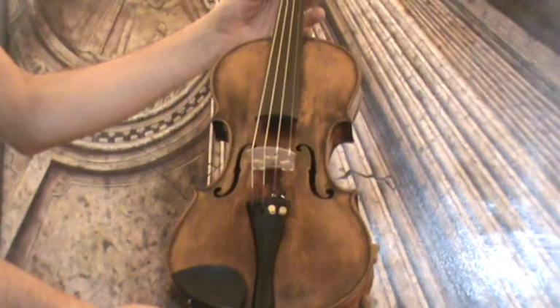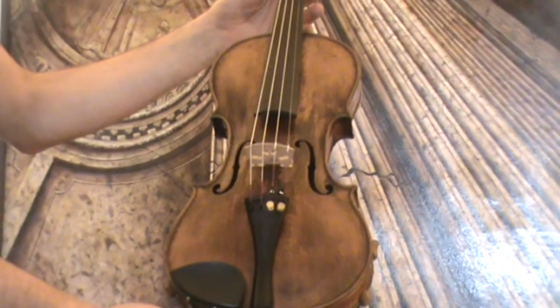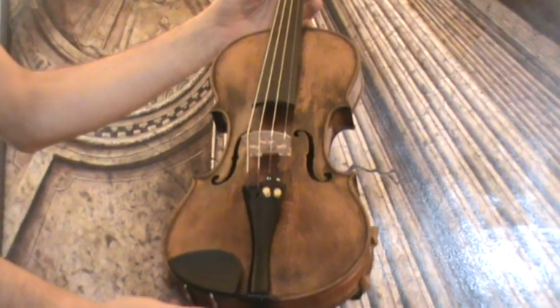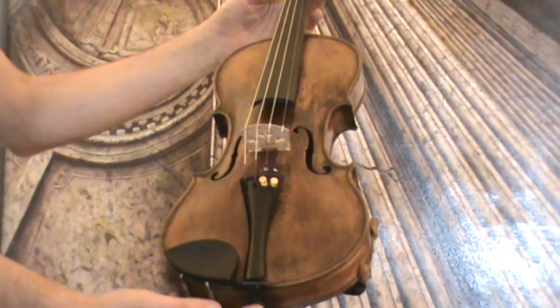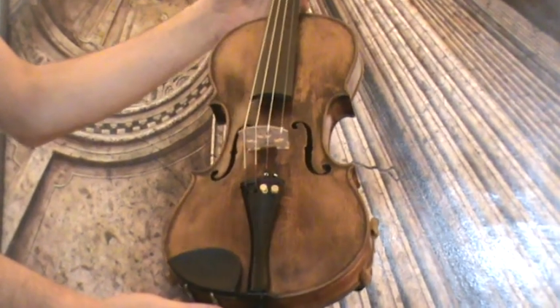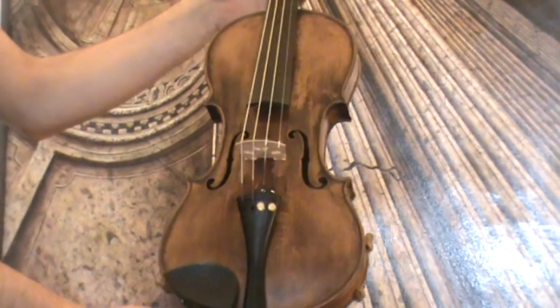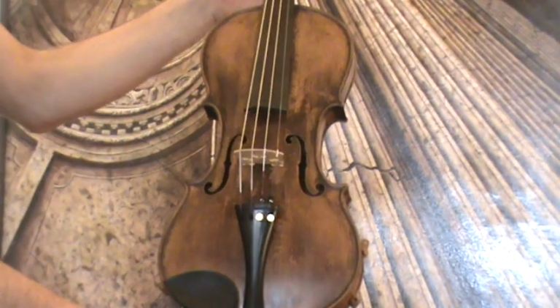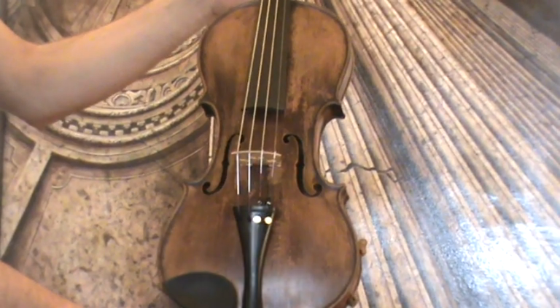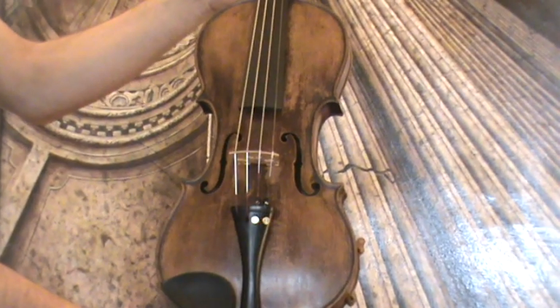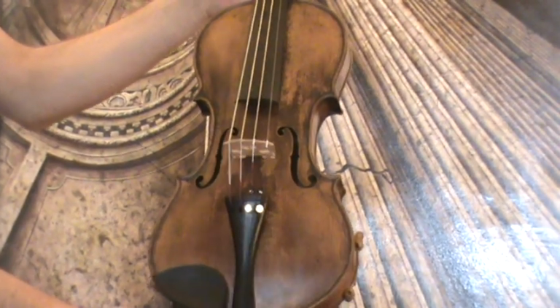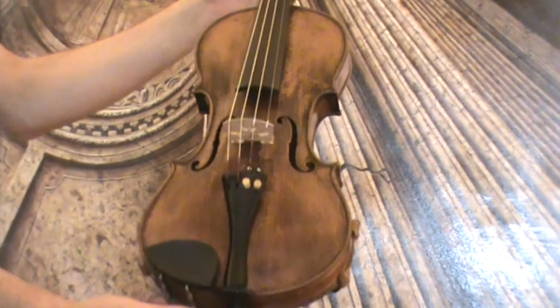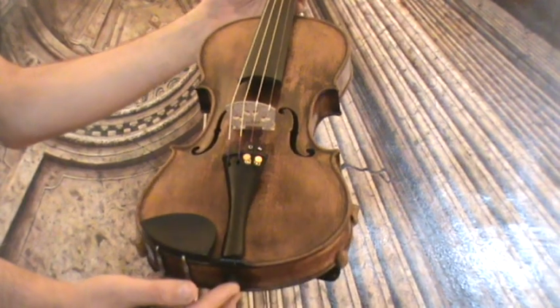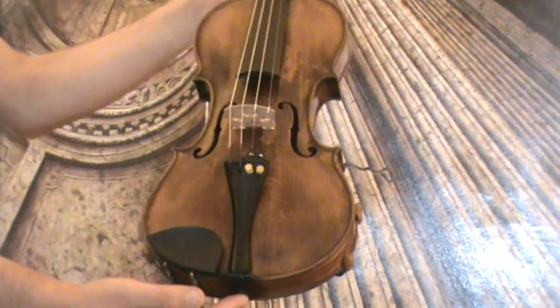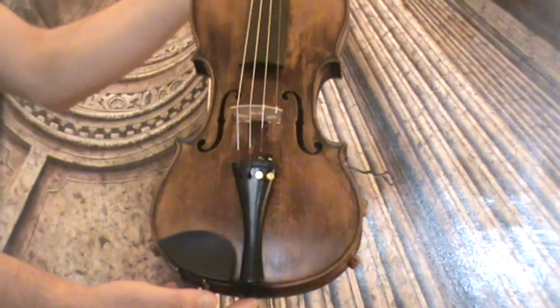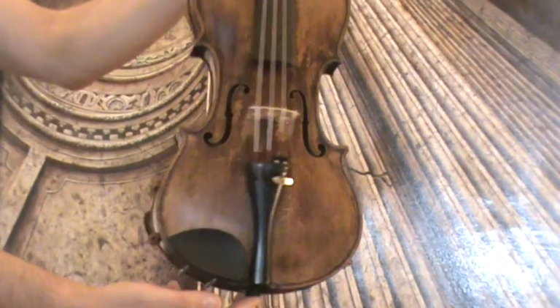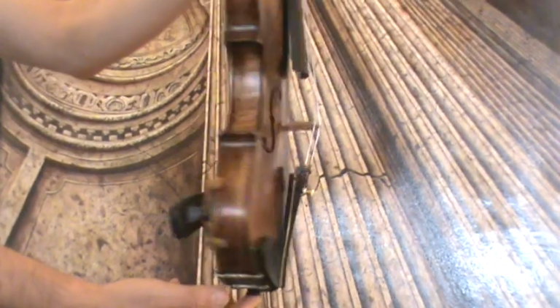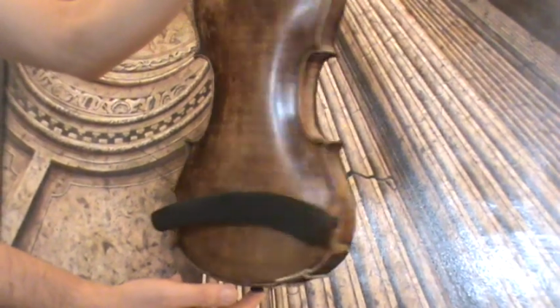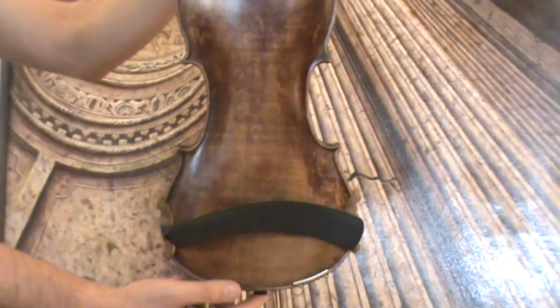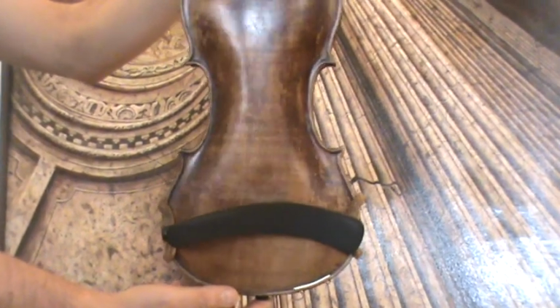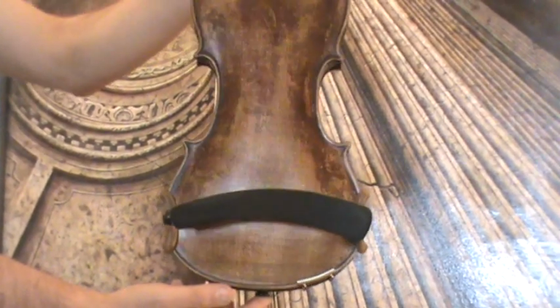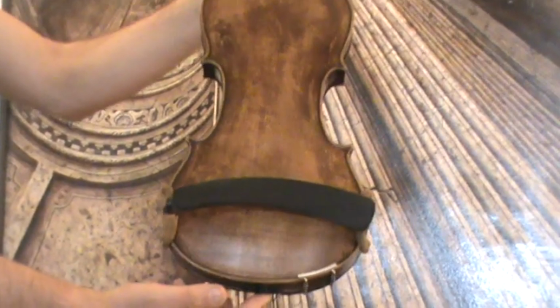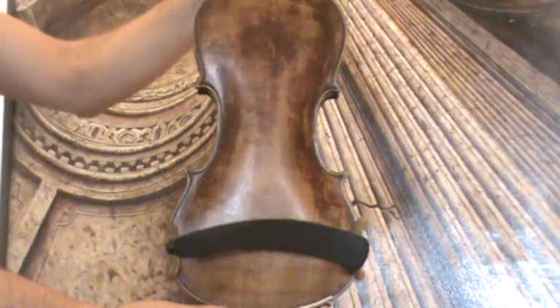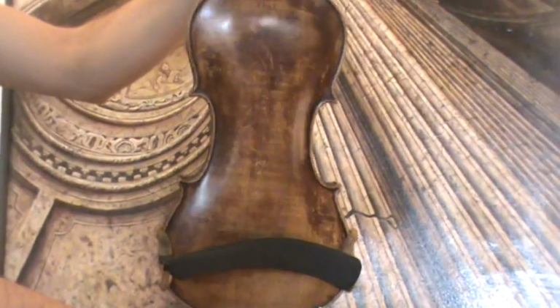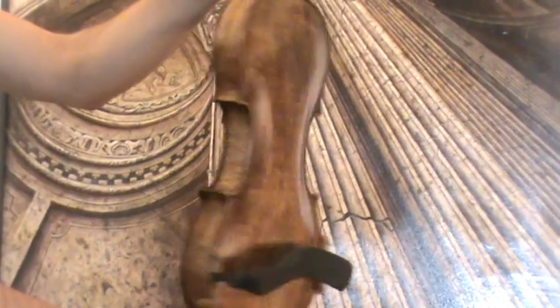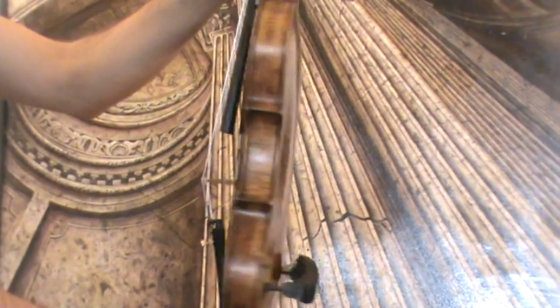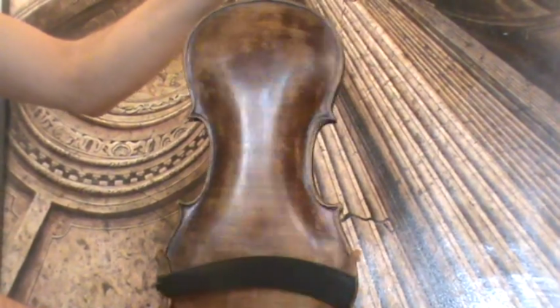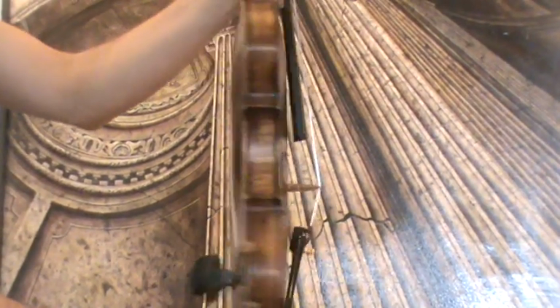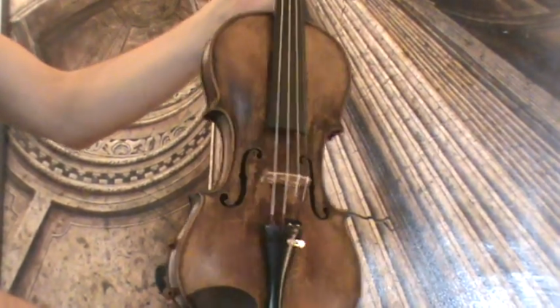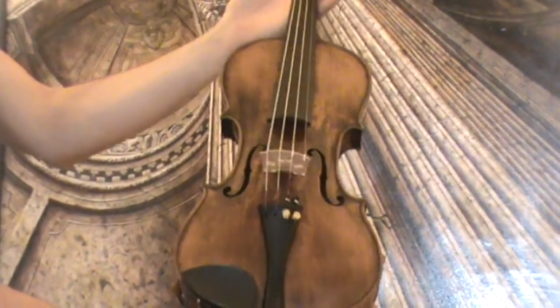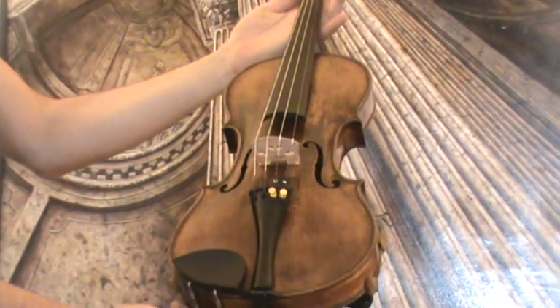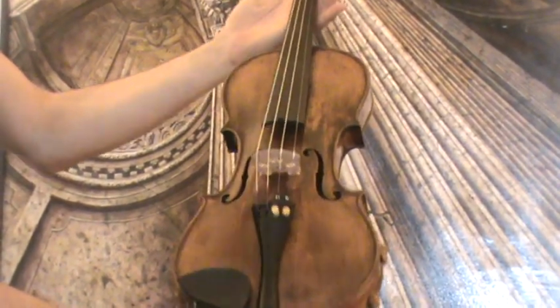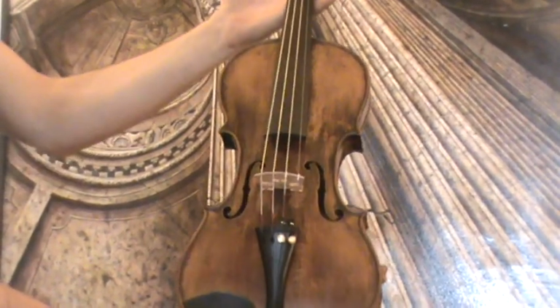A beautiful old German Jacob Steiner copy, presumably around the 1930s. The violin shows a one-piece maple back and a medium to fine-grained spruce front.